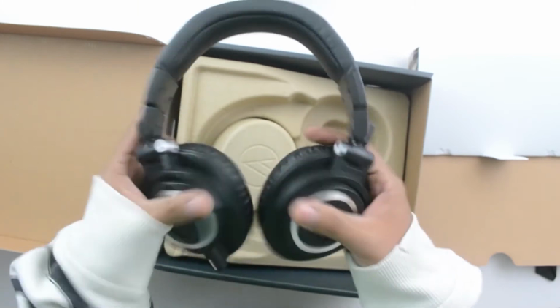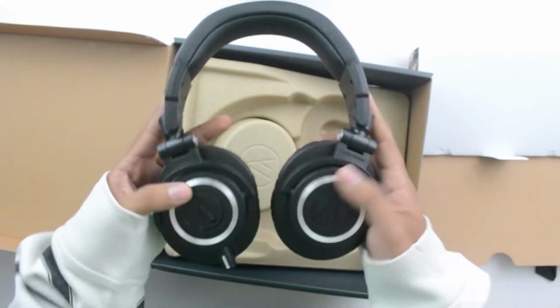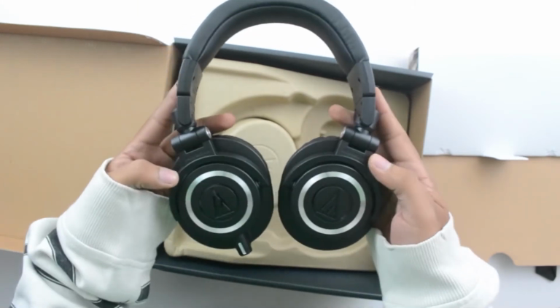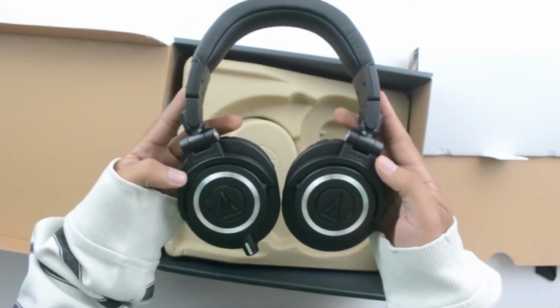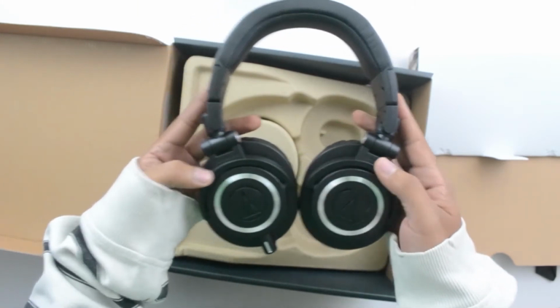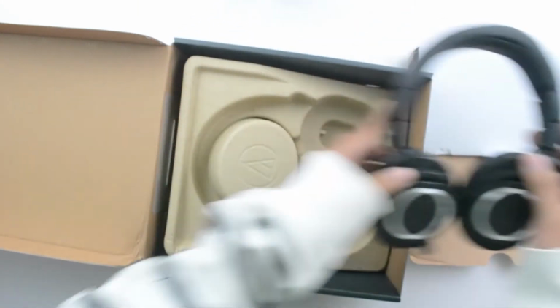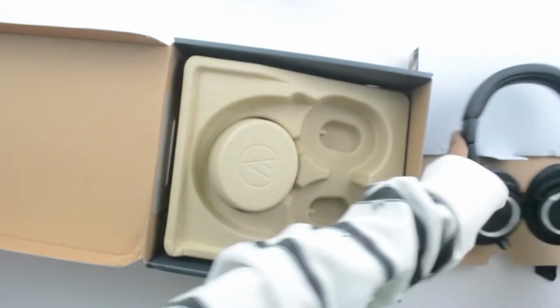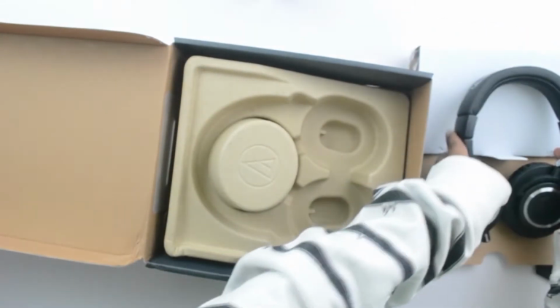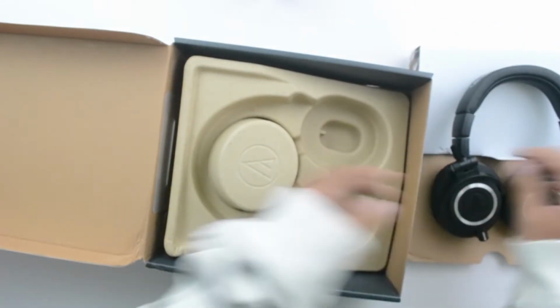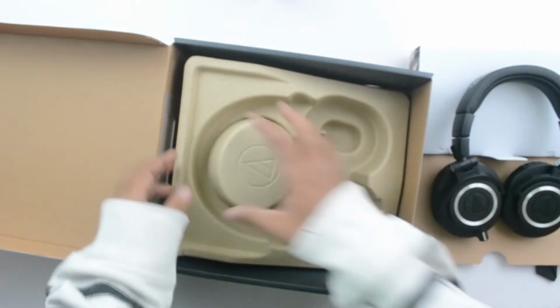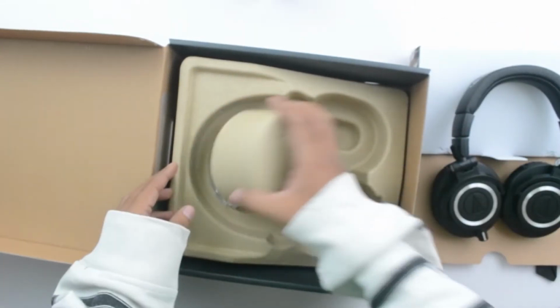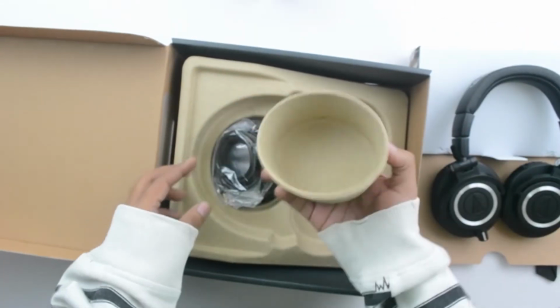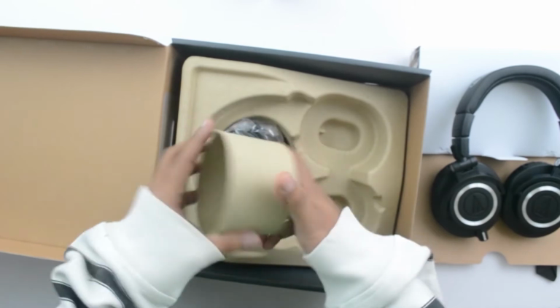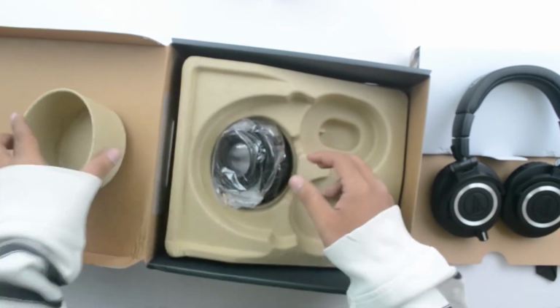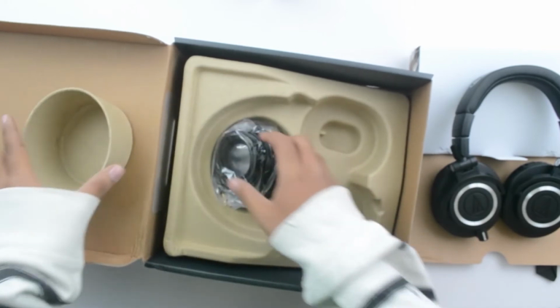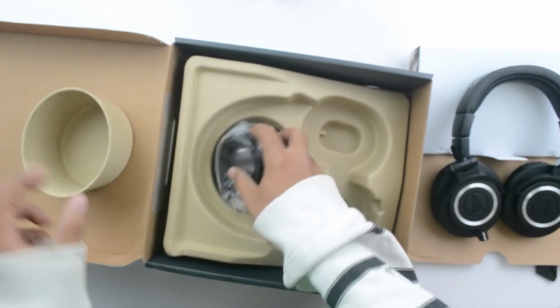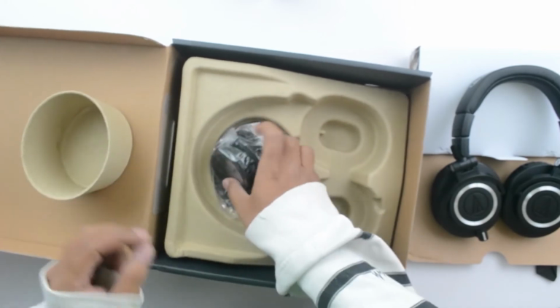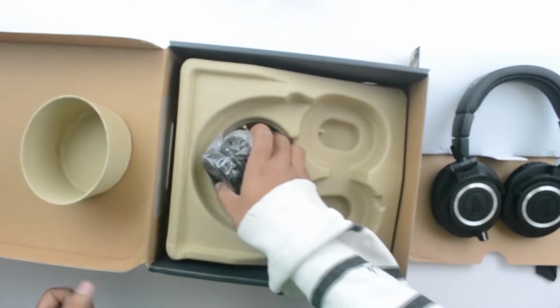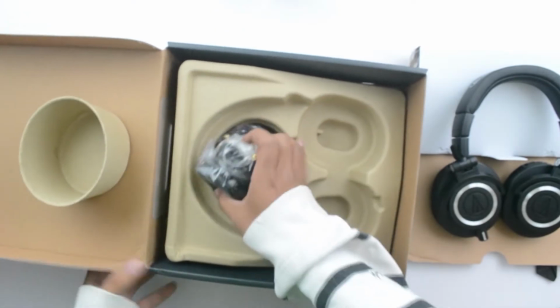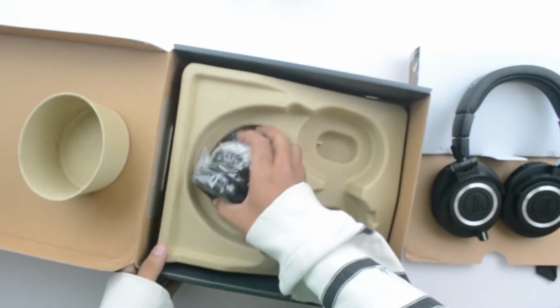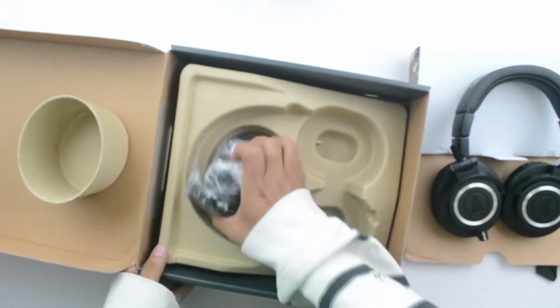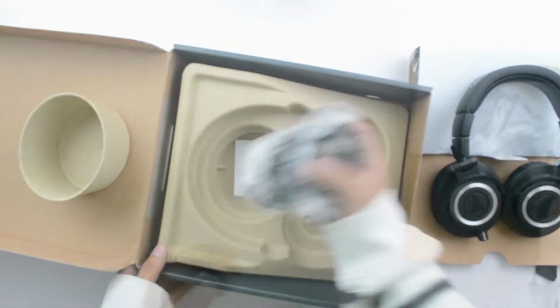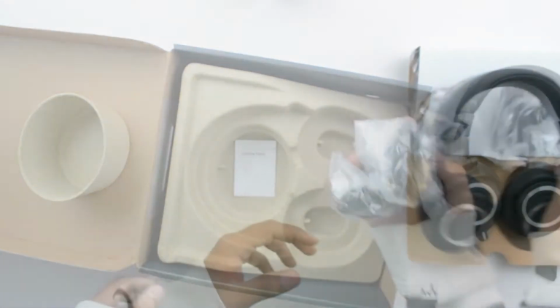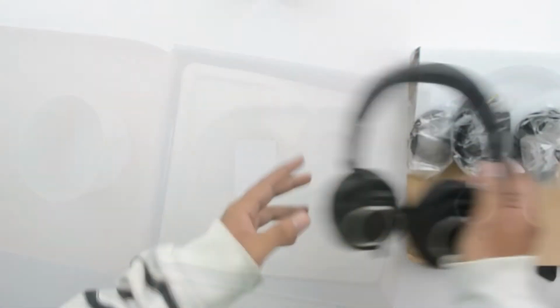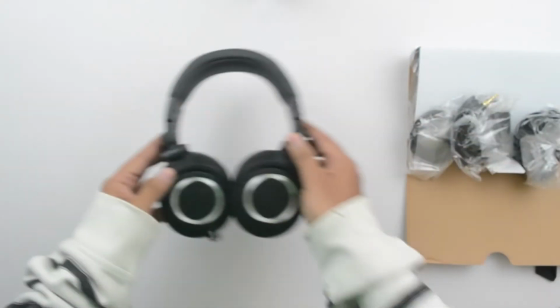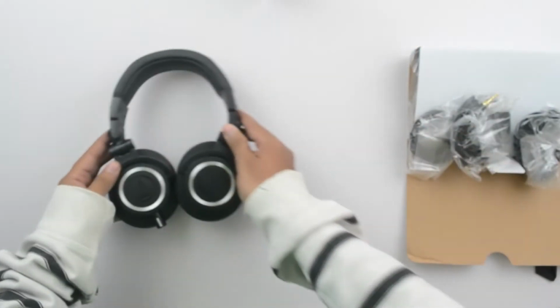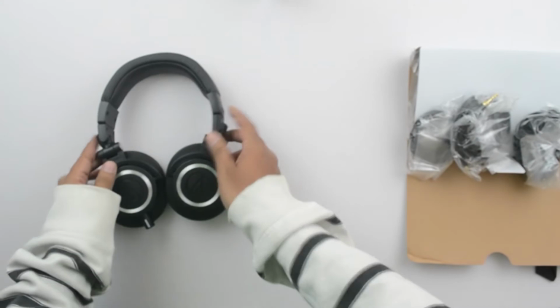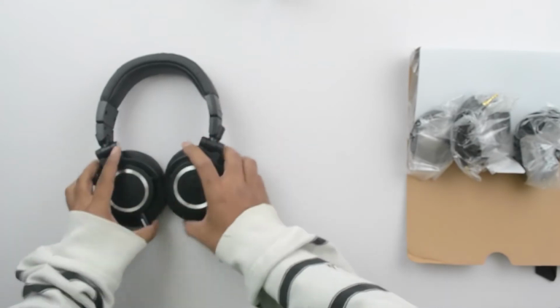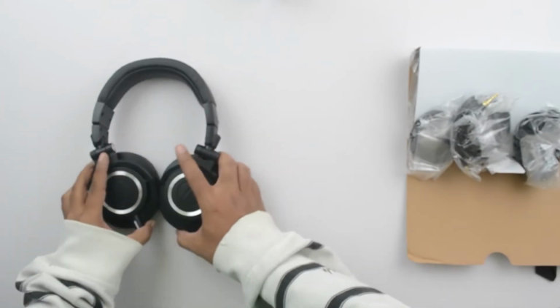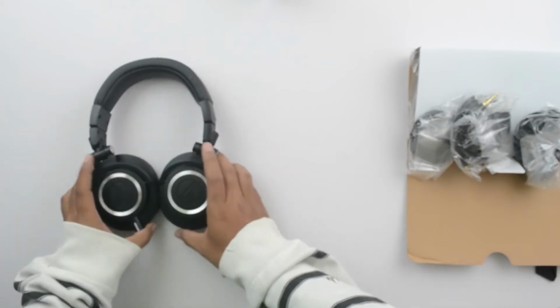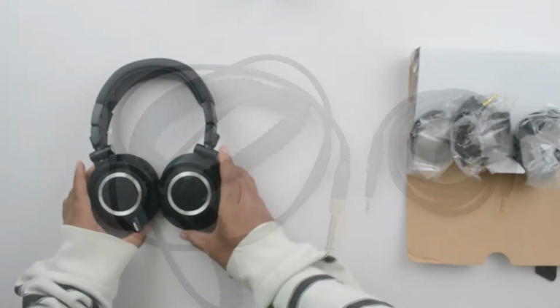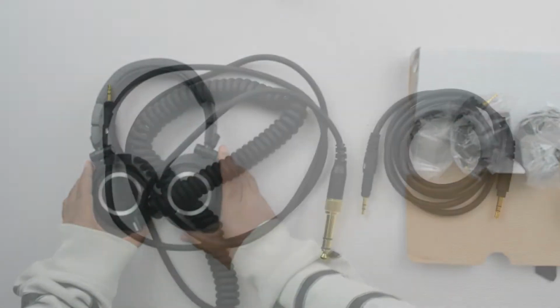They do have a good frequency response for monitoring purposes — about 15 to 28,000 Hz. I'll be linking some of the best deals you can find for these headphones in the description, so do check them out if you want to buy them.